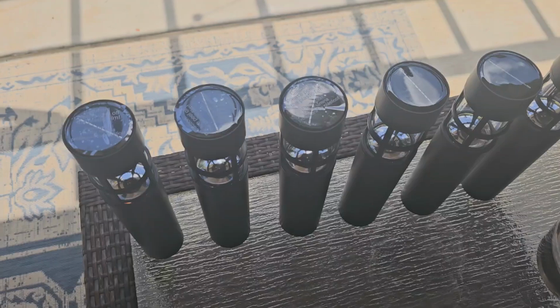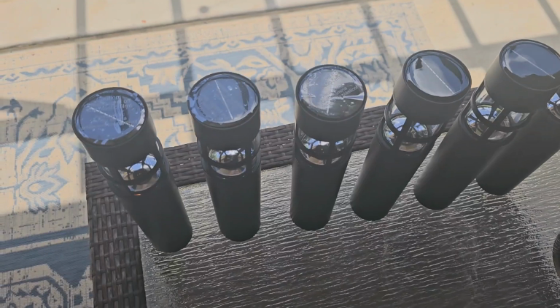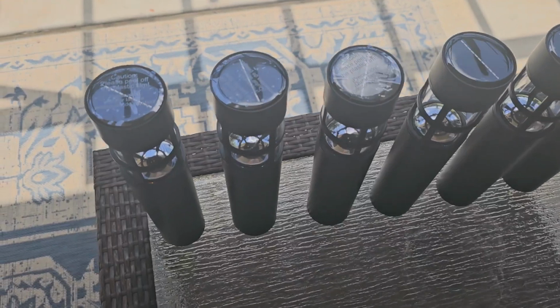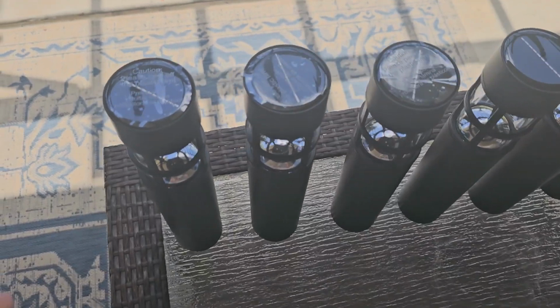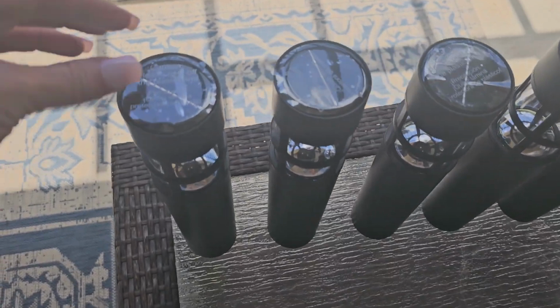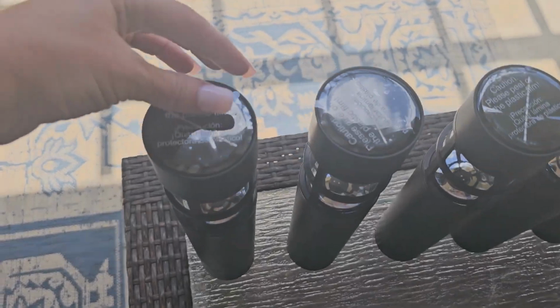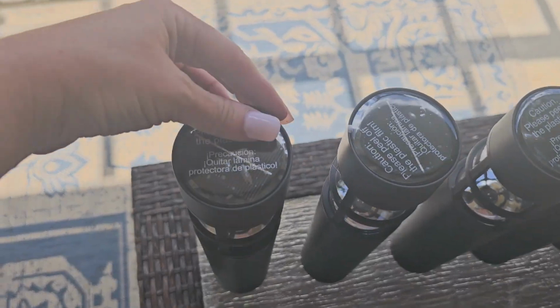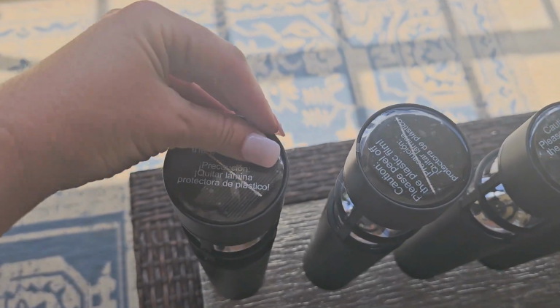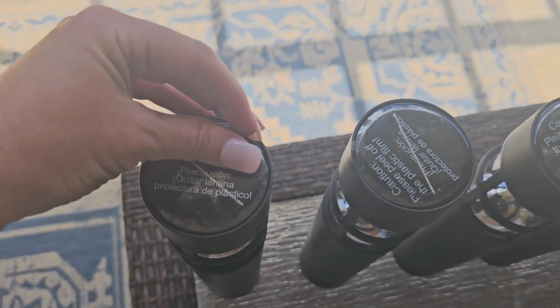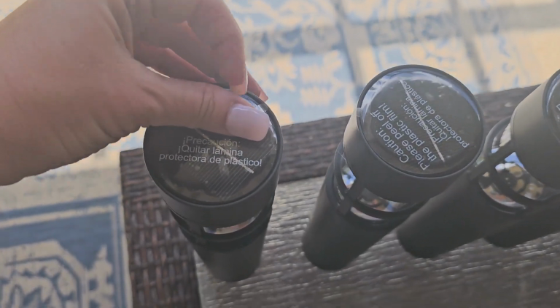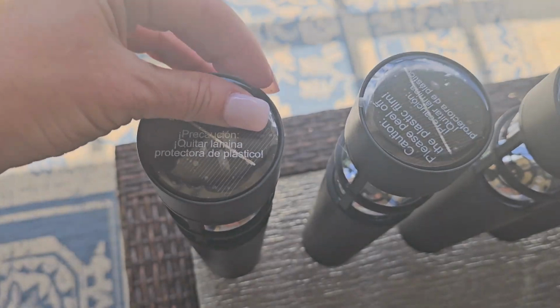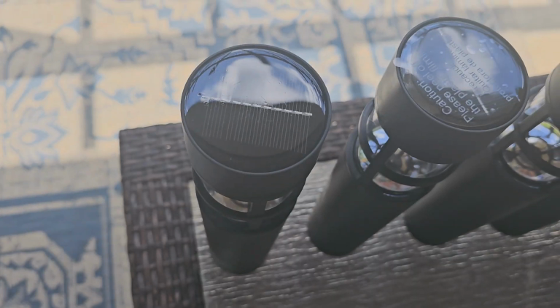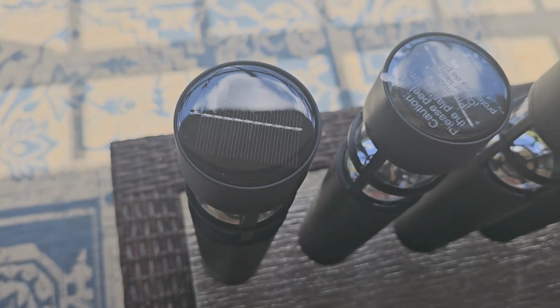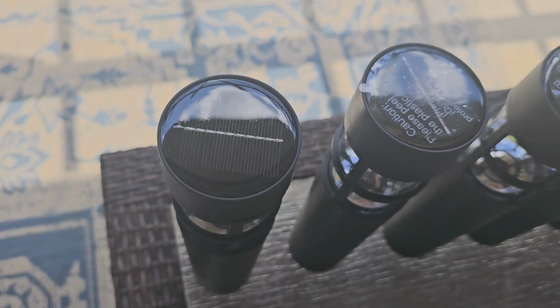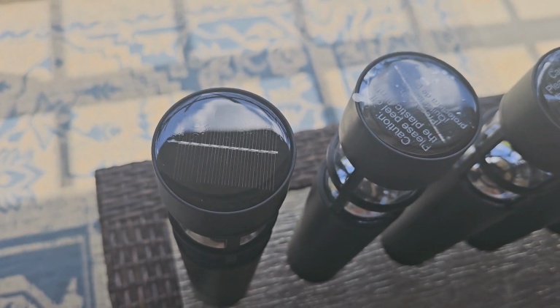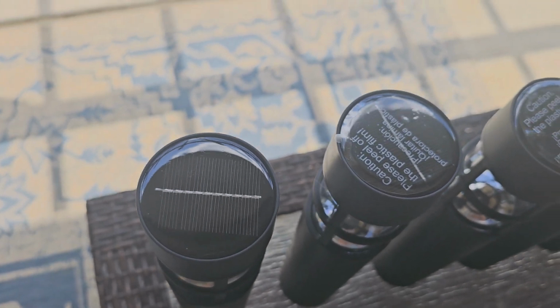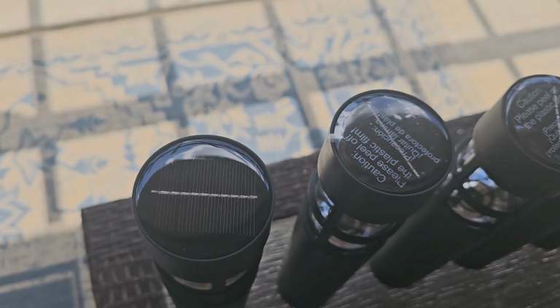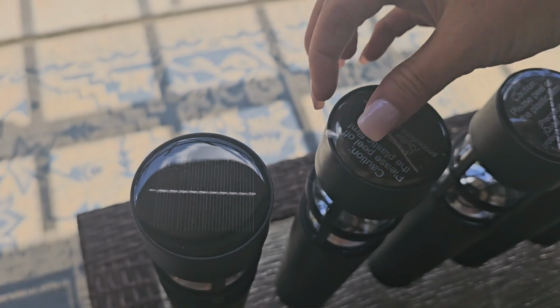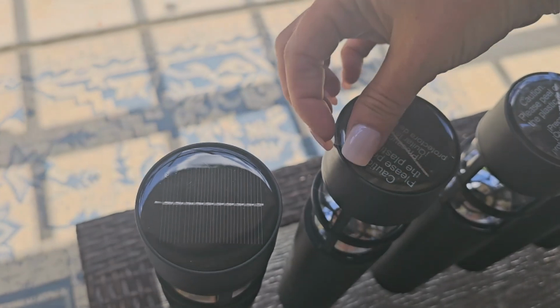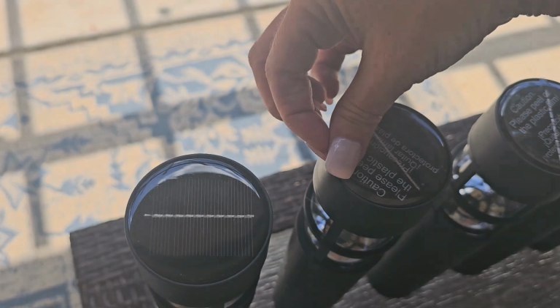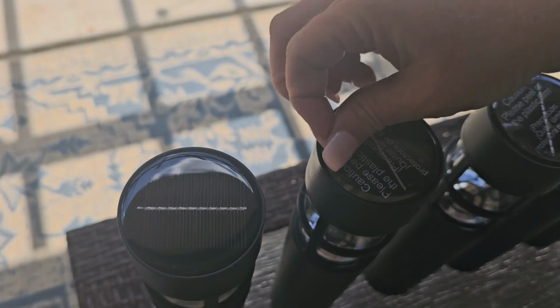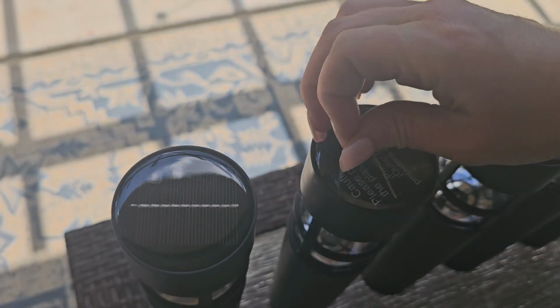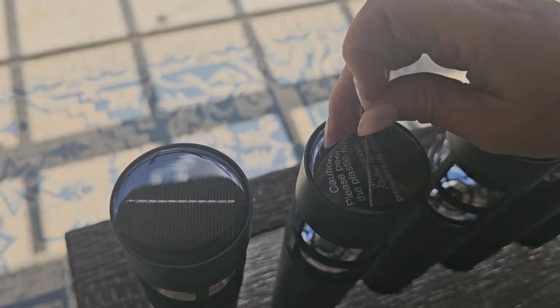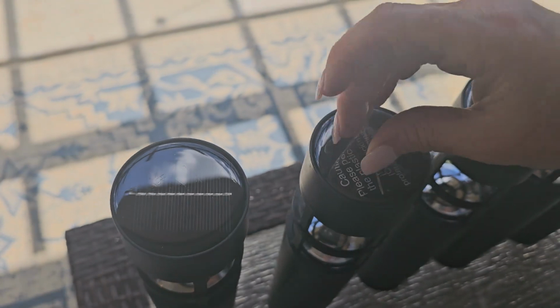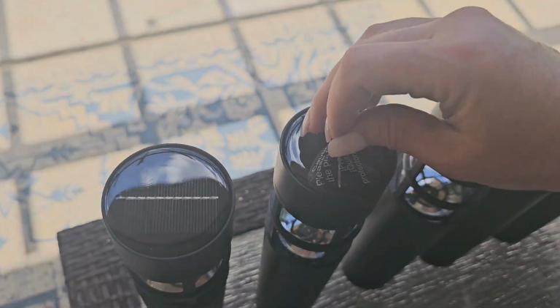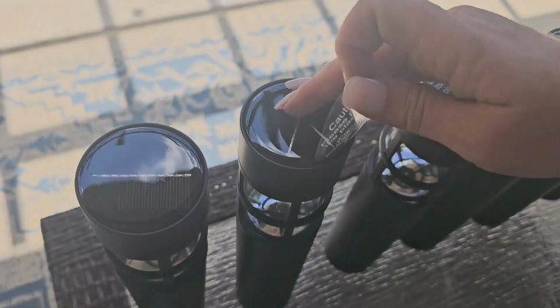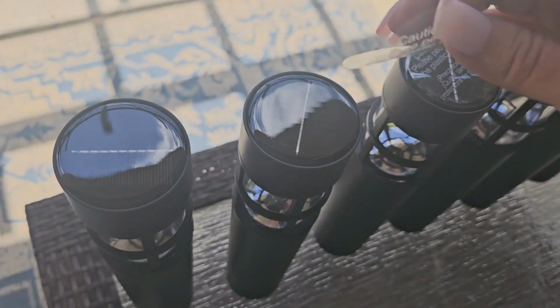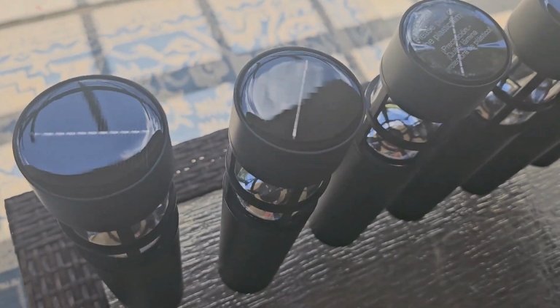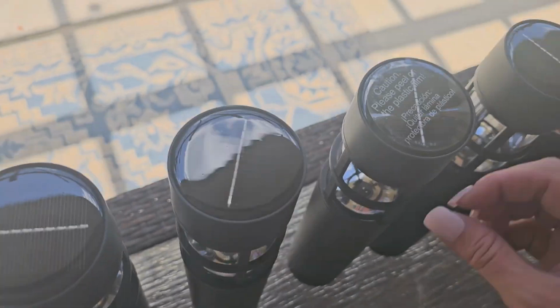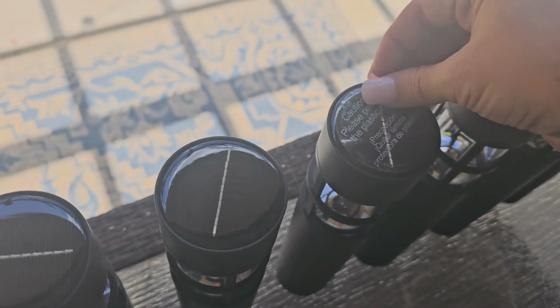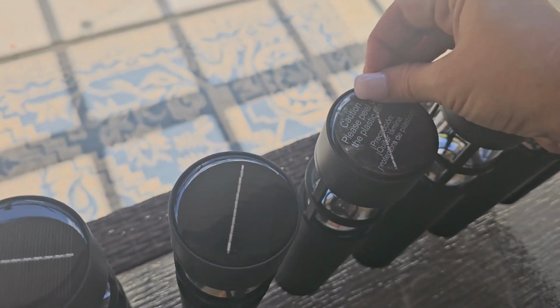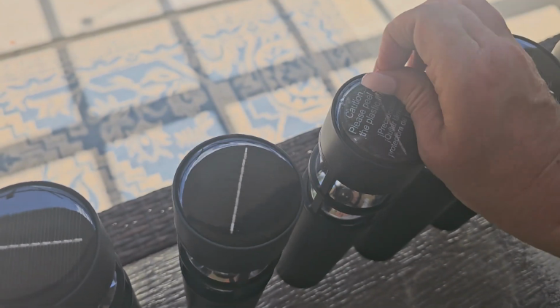The Sunwind Solar Garden Lights — these are for outdoor use, they're LED. These are the solar powered pathway lighting for patios, backyards, lawns, and landscaping.